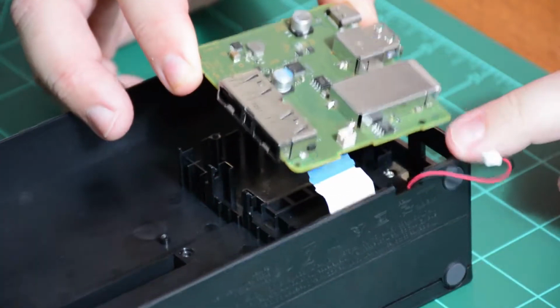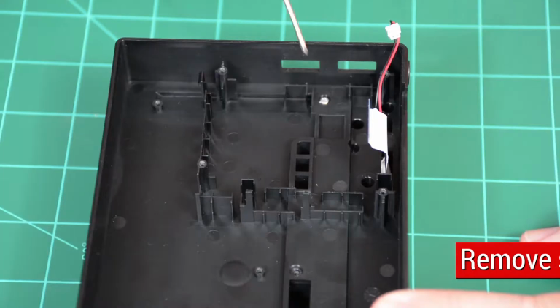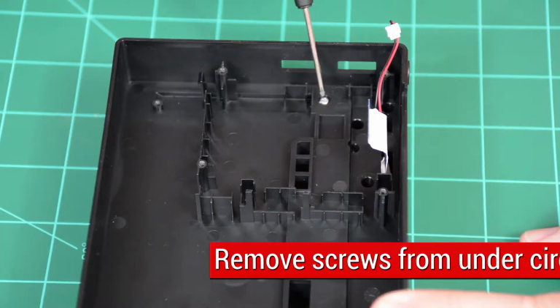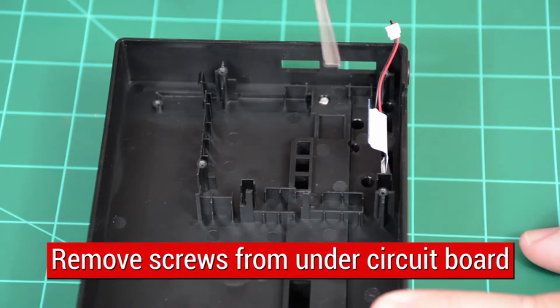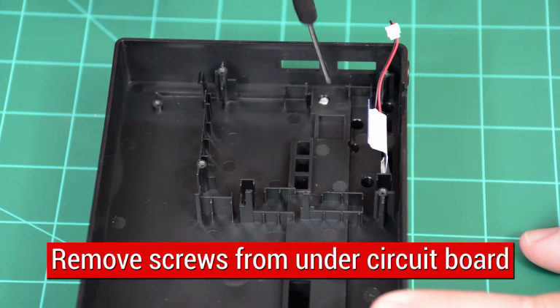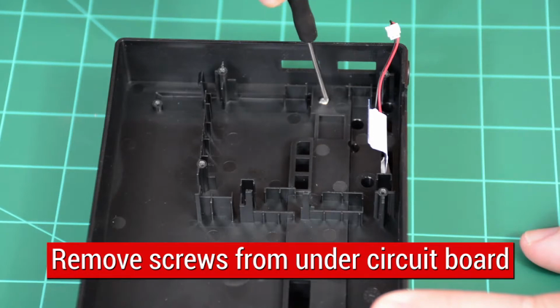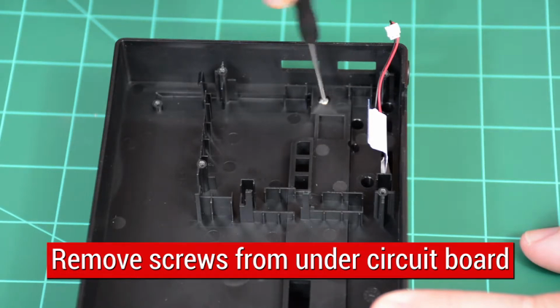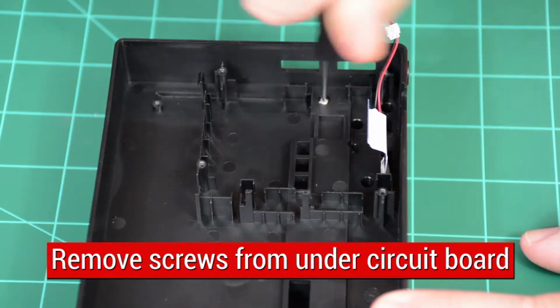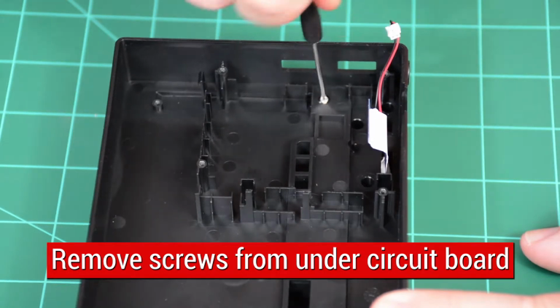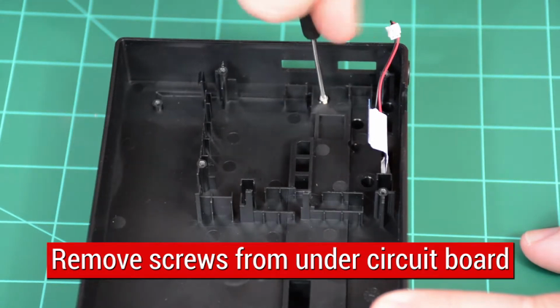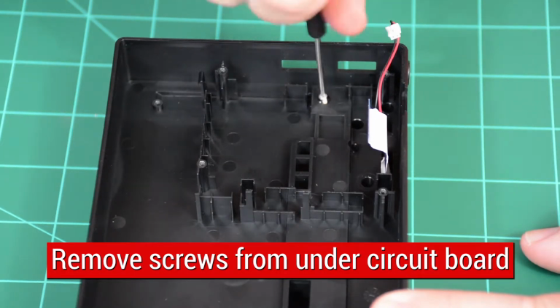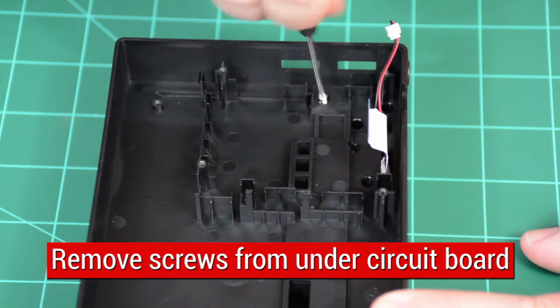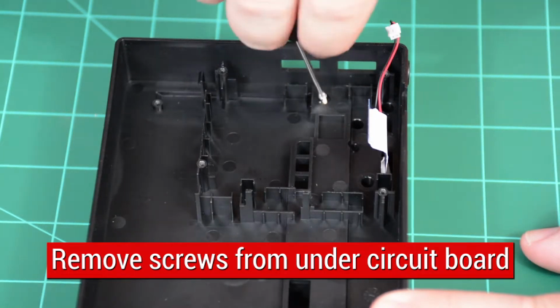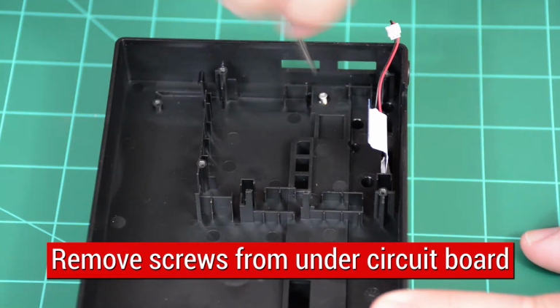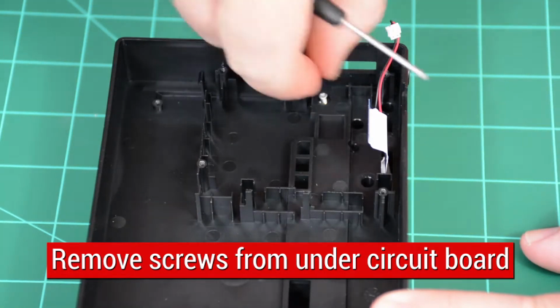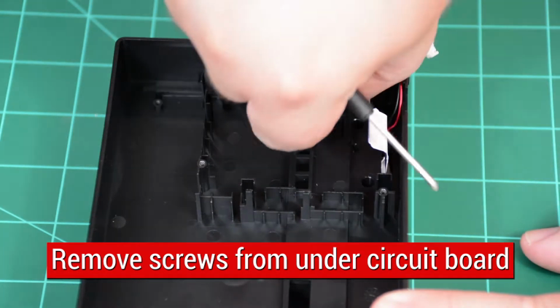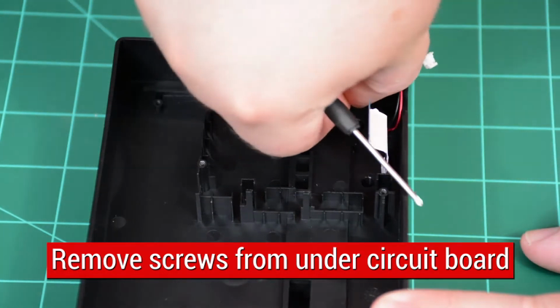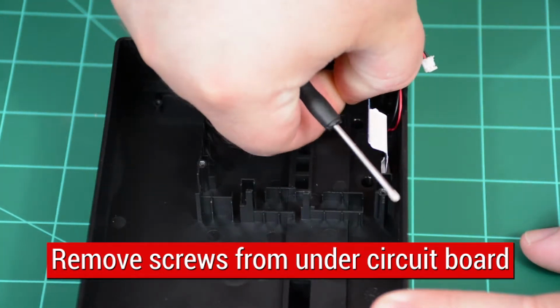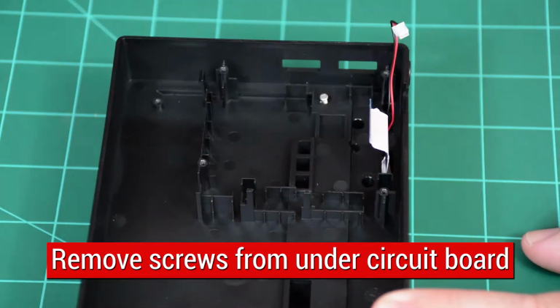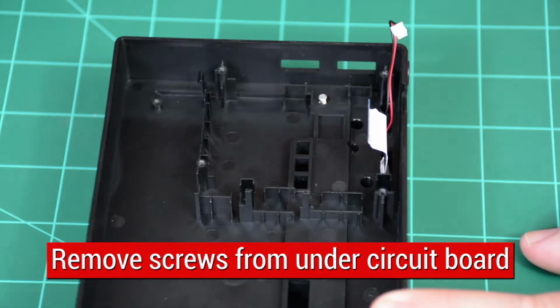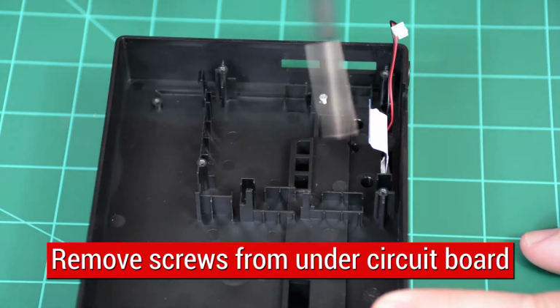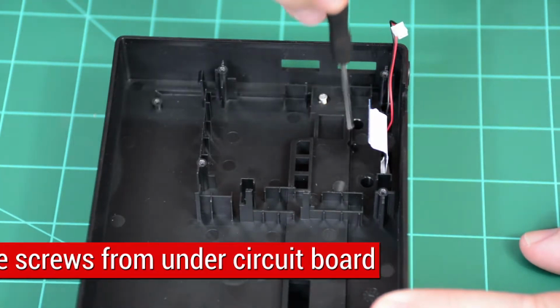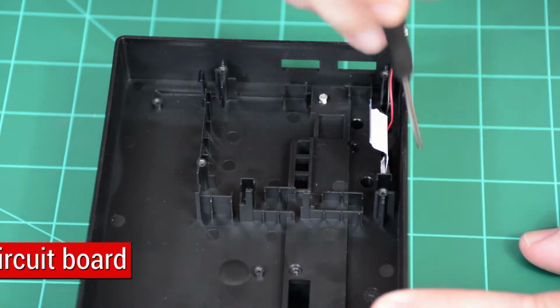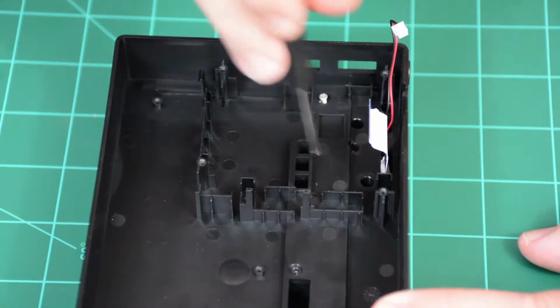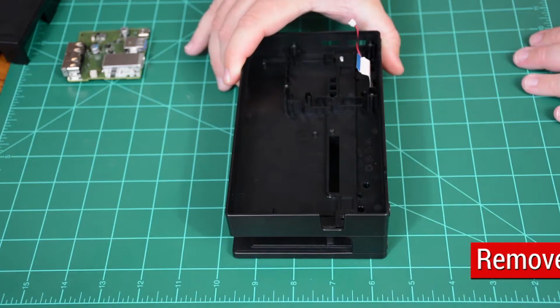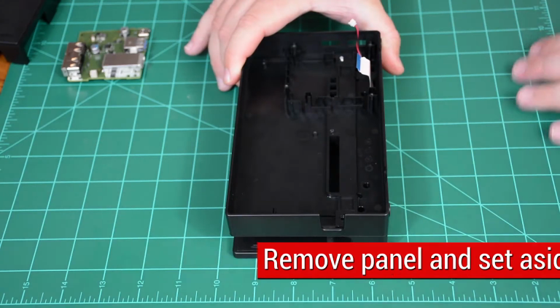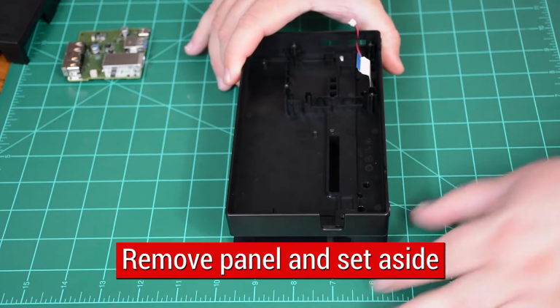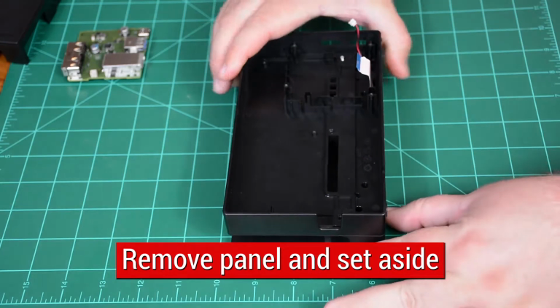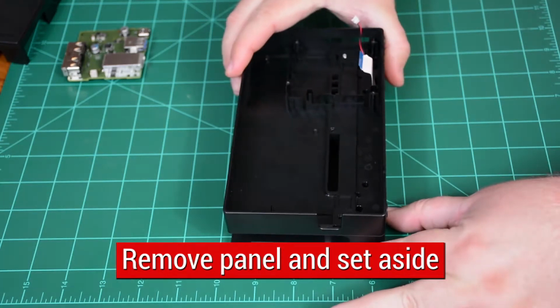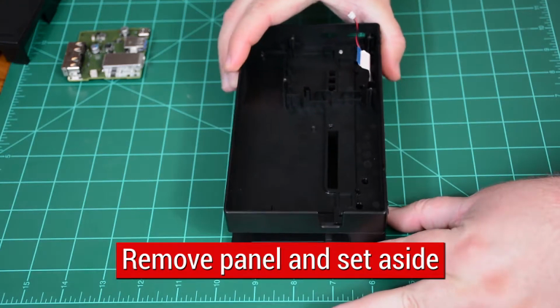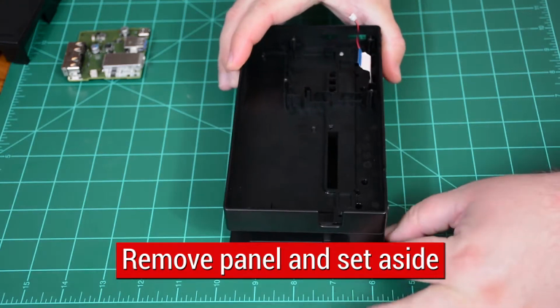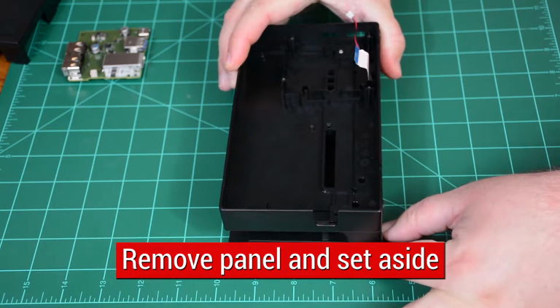Remove remaining screws from underneath the circuit board. Several are set into wells in the plastic. Once removed, pull plastic panel away and set aside.